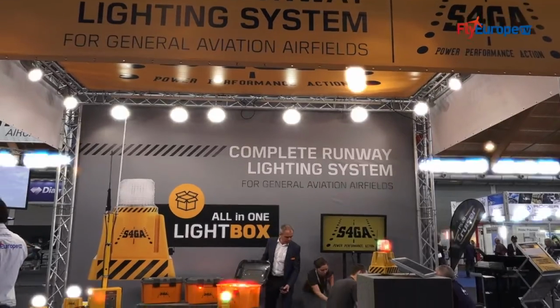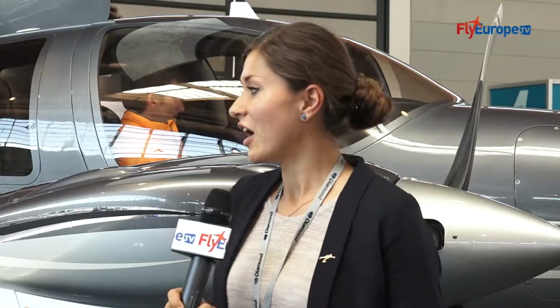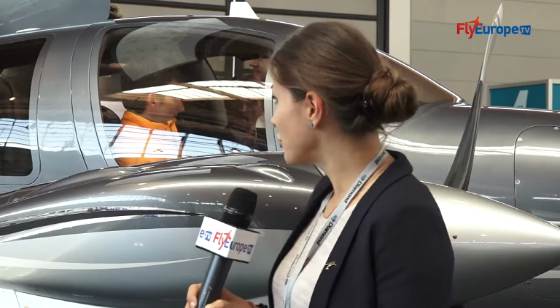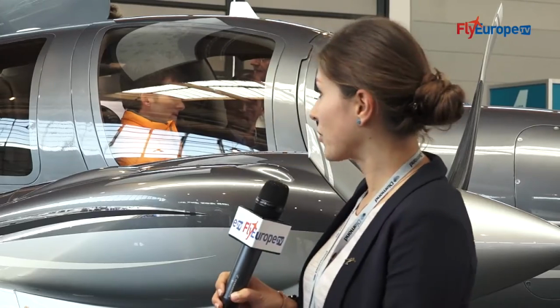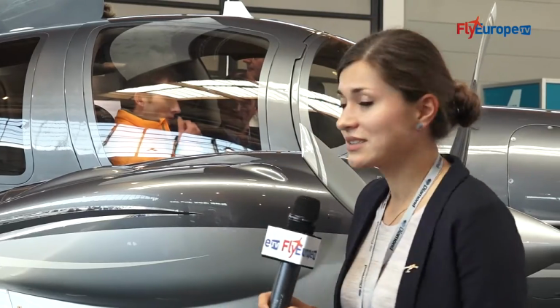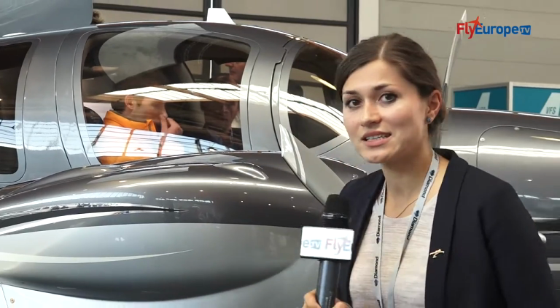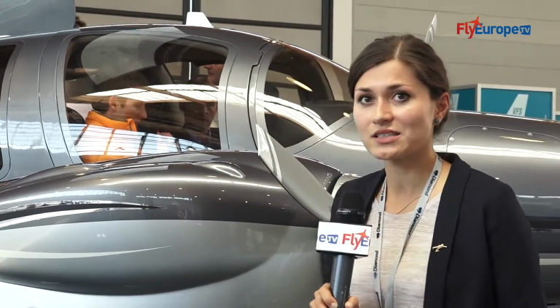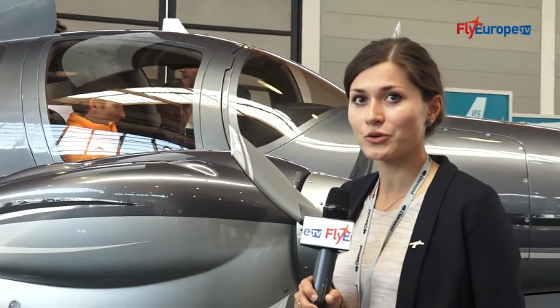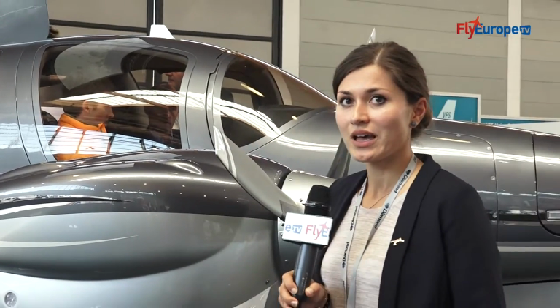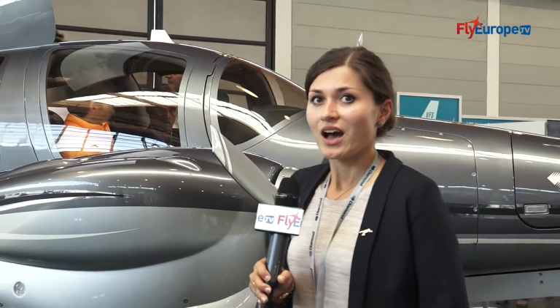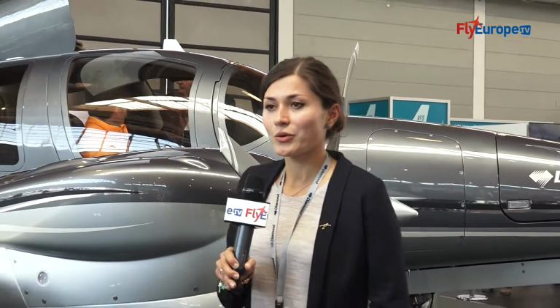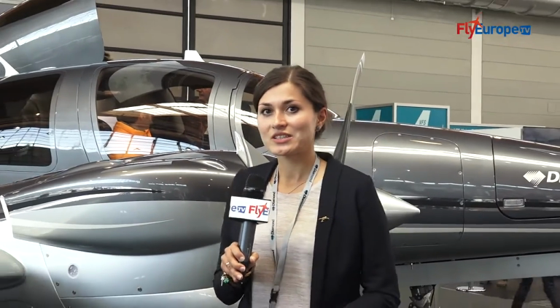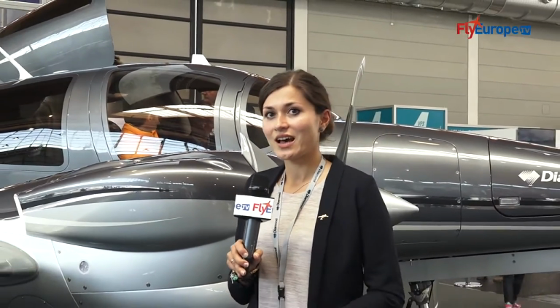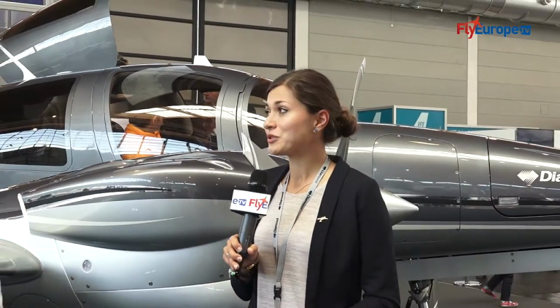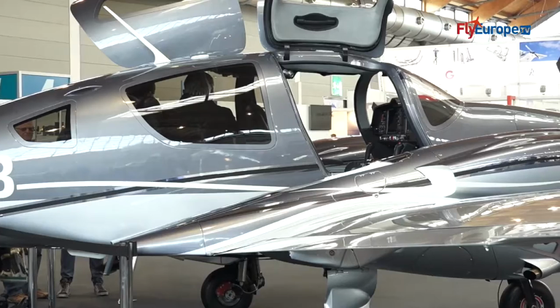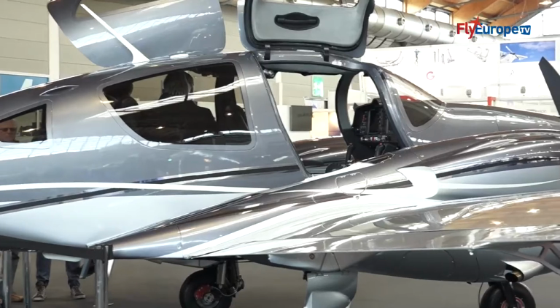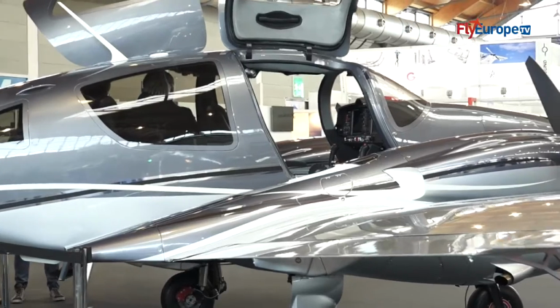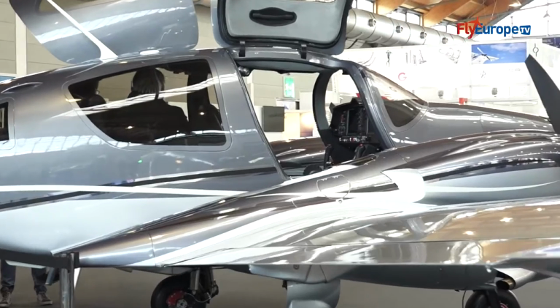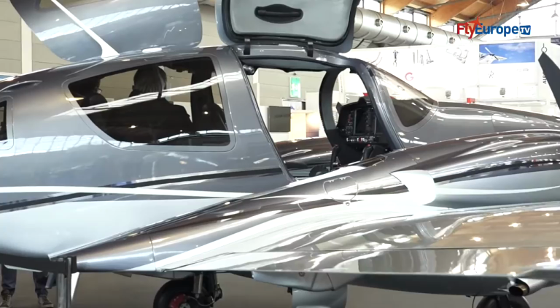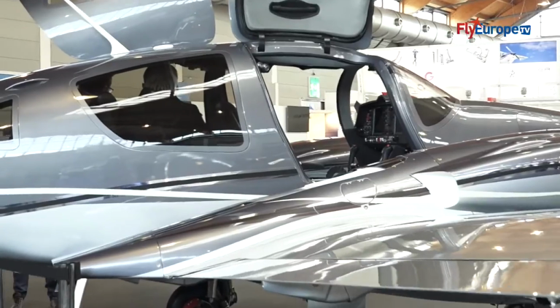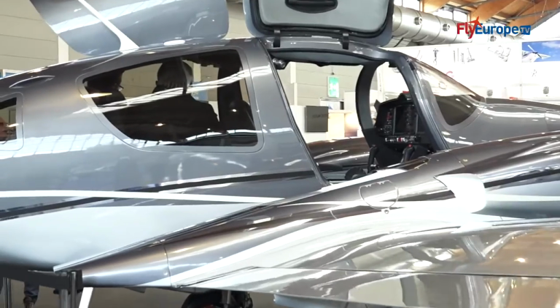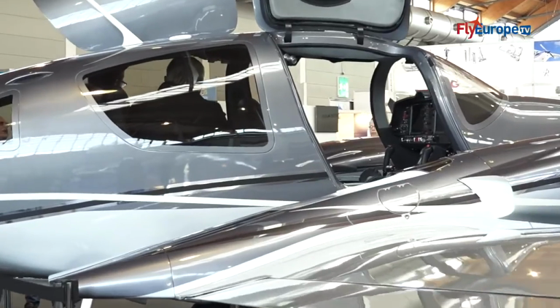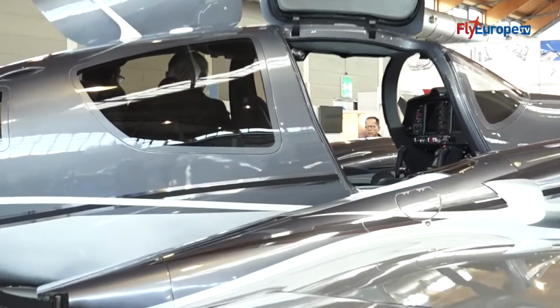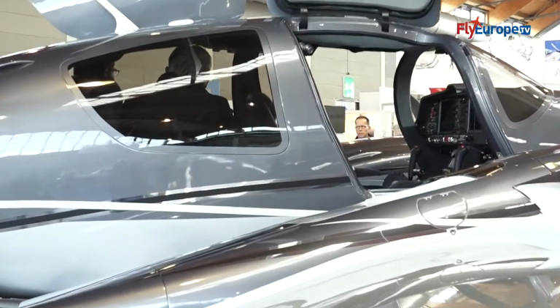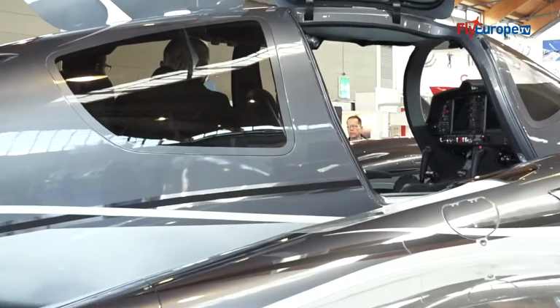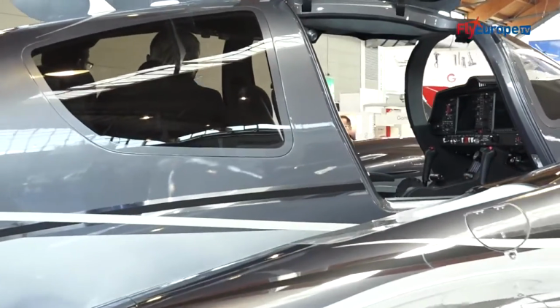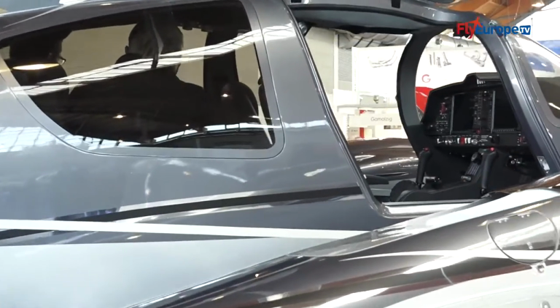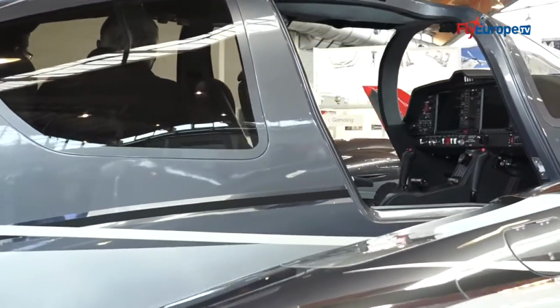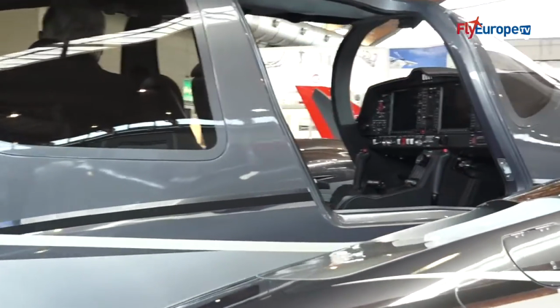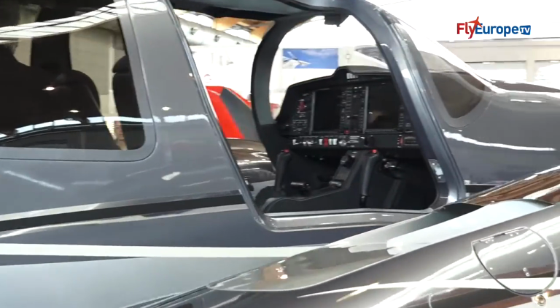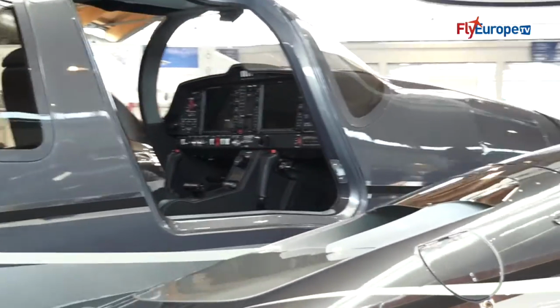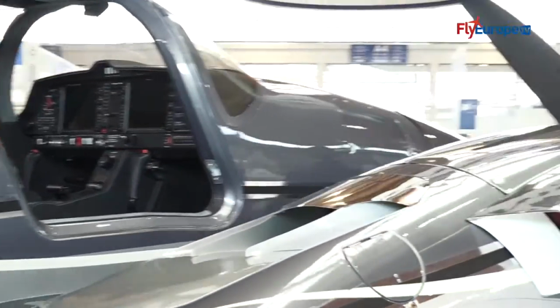Our newest product, the DA62, which is an up to 7-seater airplane and which will definitely kill some of our competition. We also have a full attraction.